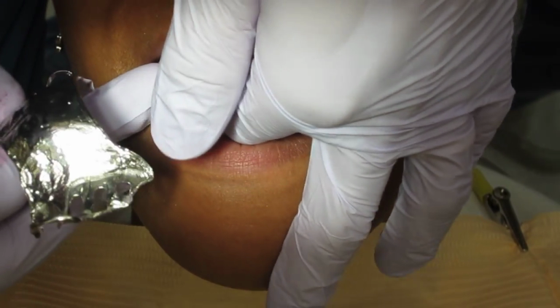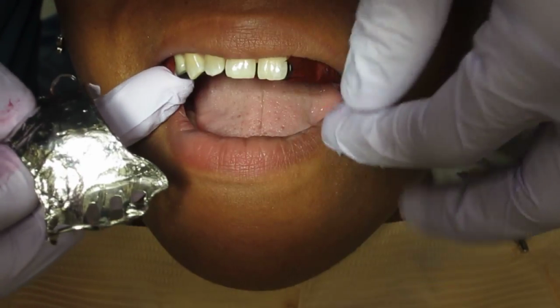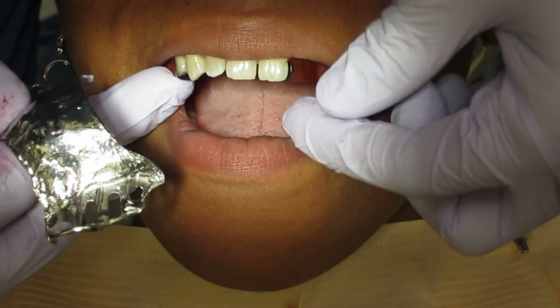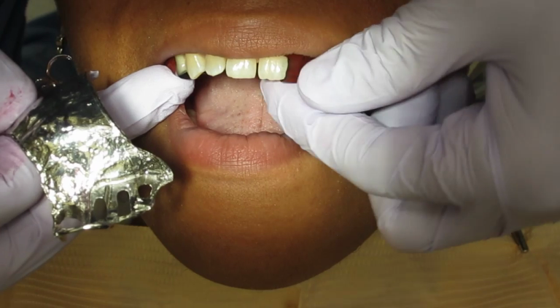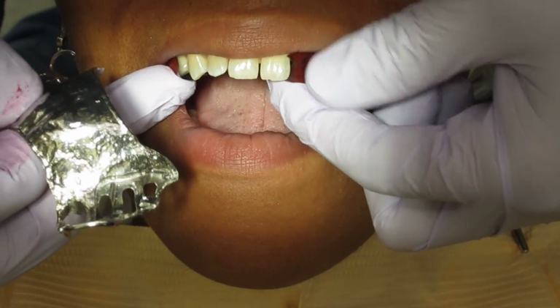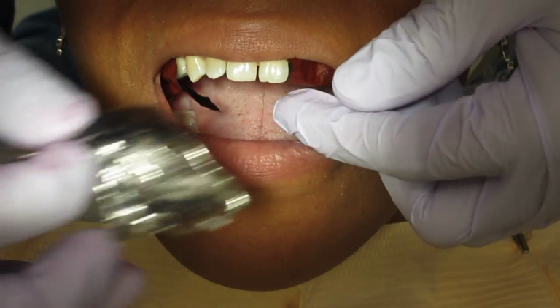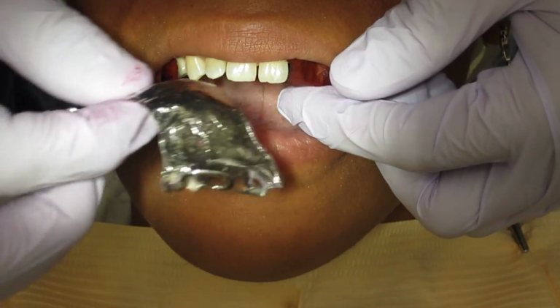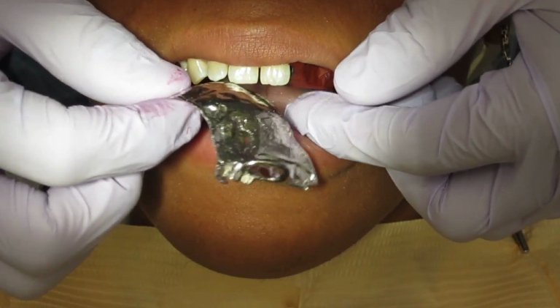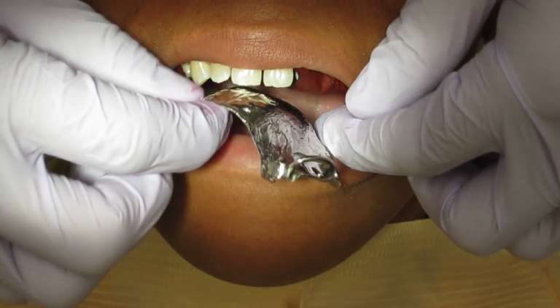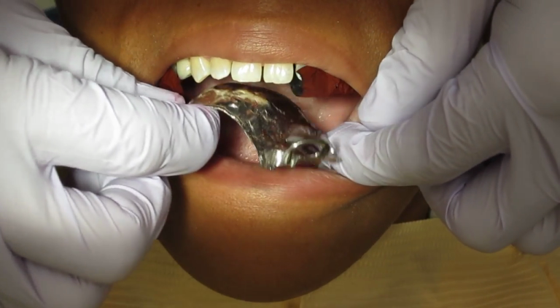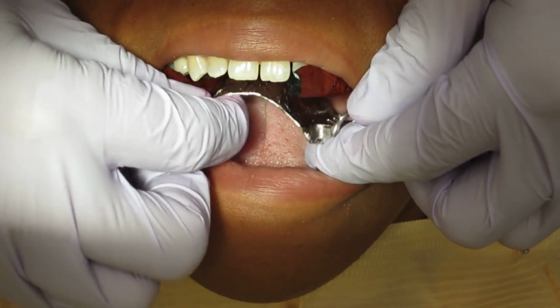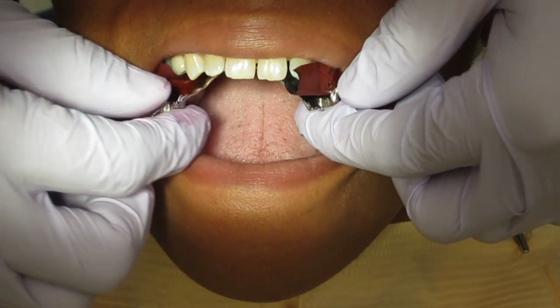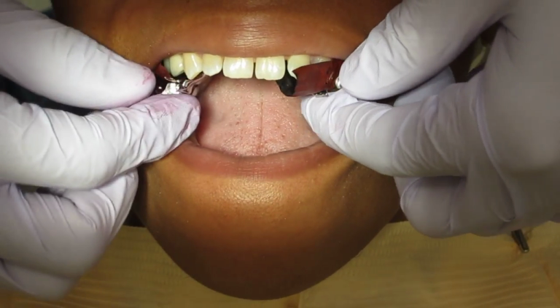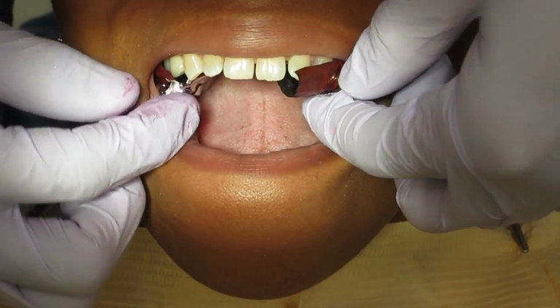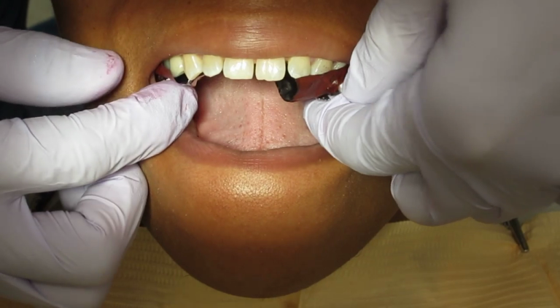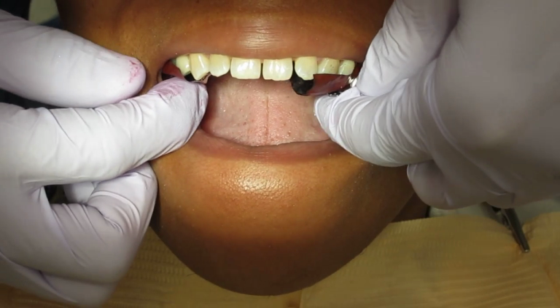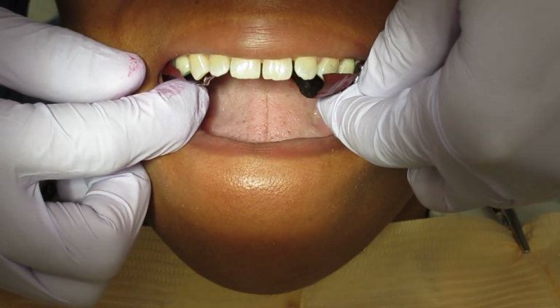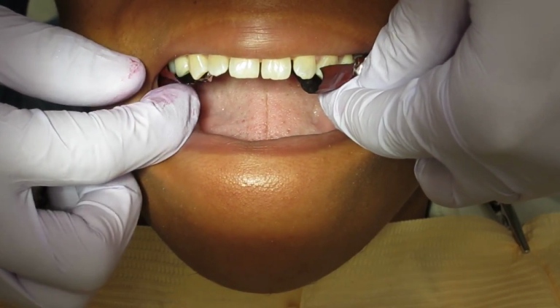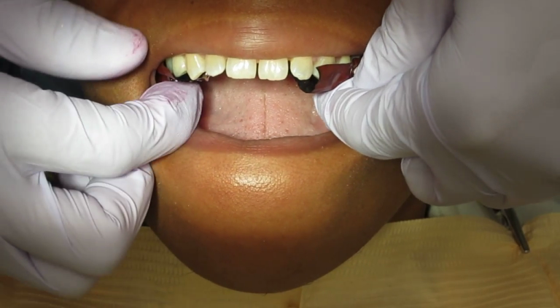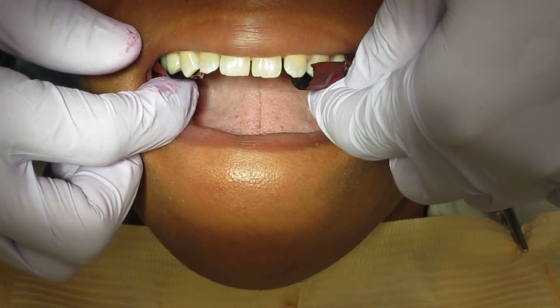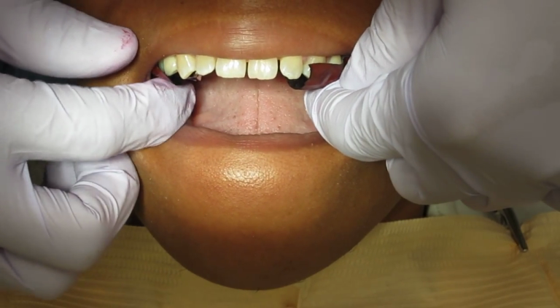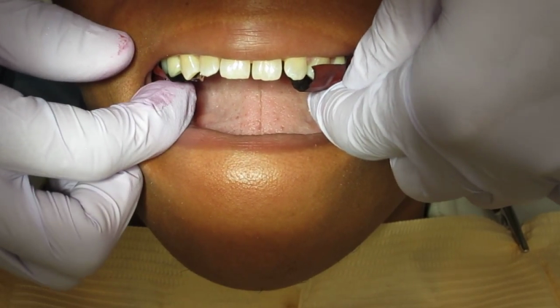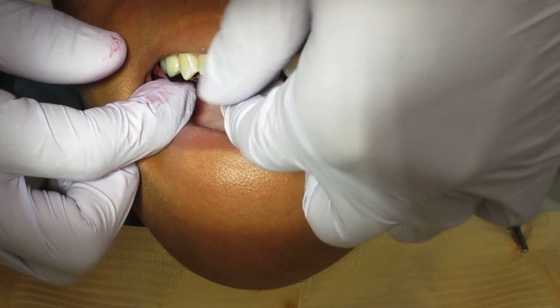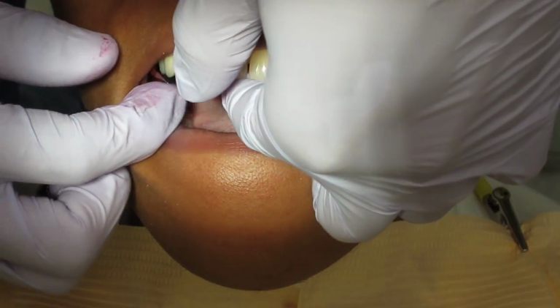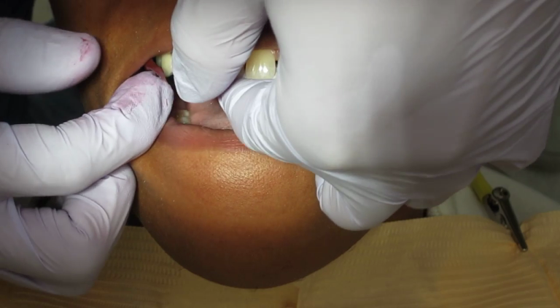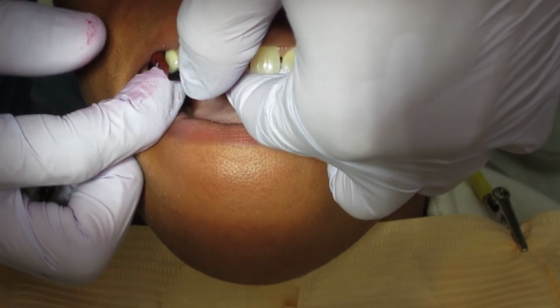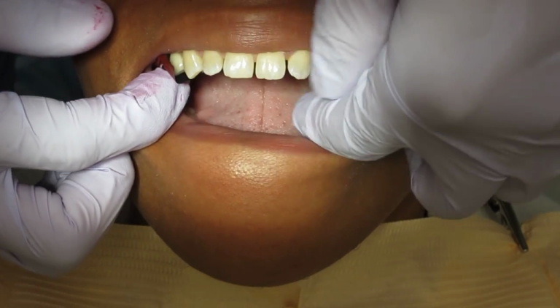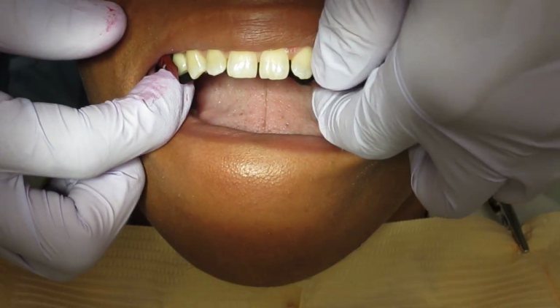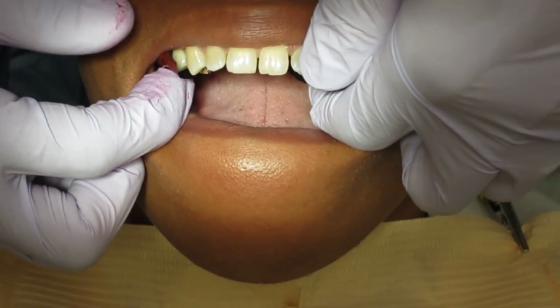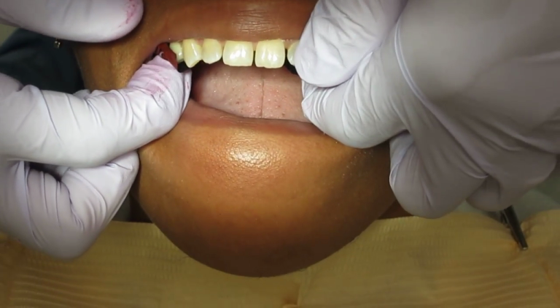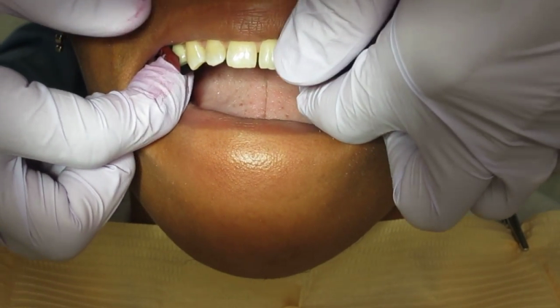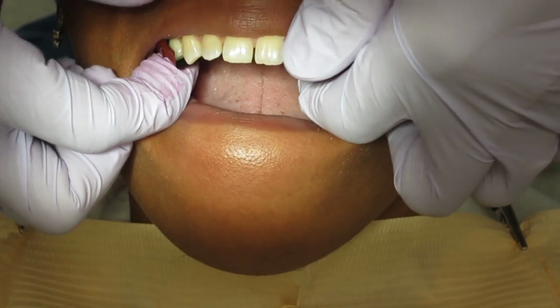So what we do is we take it, you can wet it, place it on the teeth, and then just slide your RDP intraorally. Try to find the right place. There we go. And then just seat it.